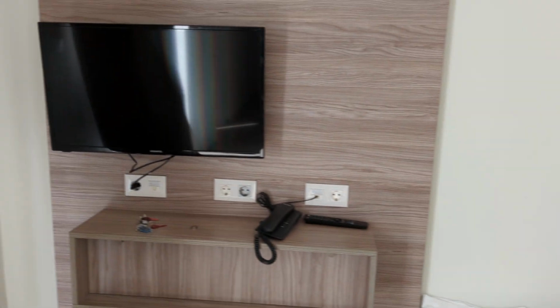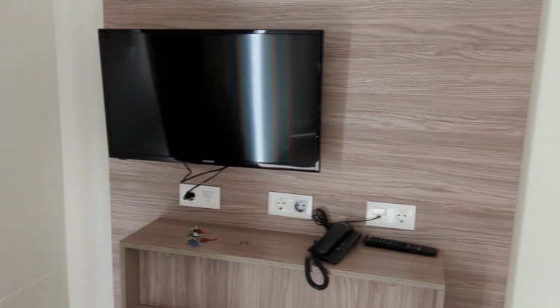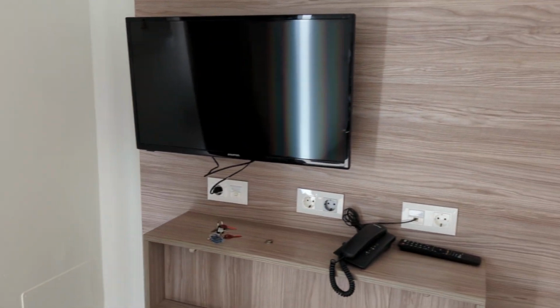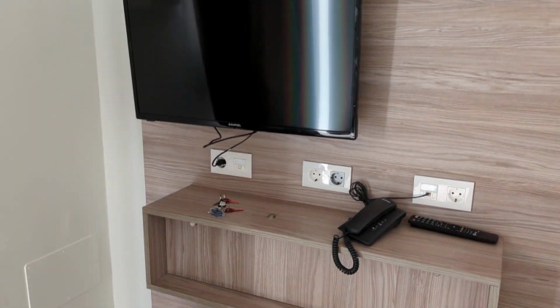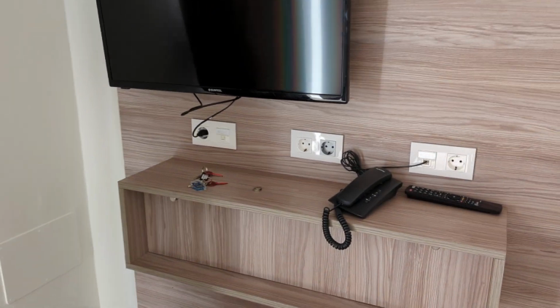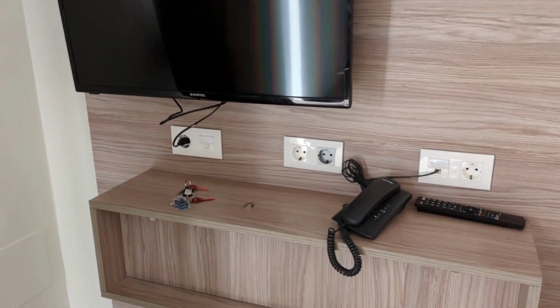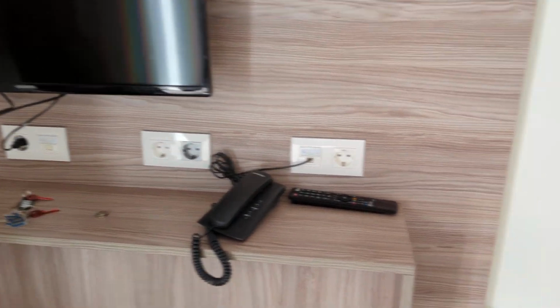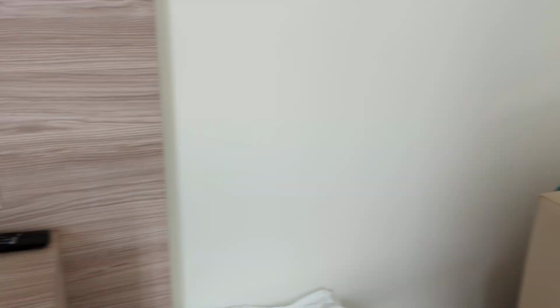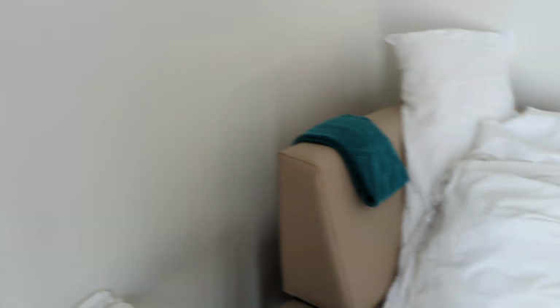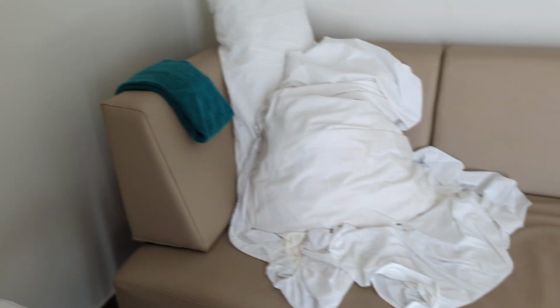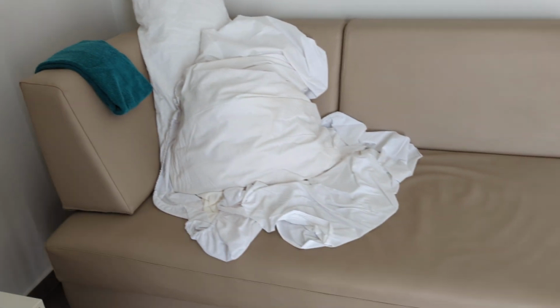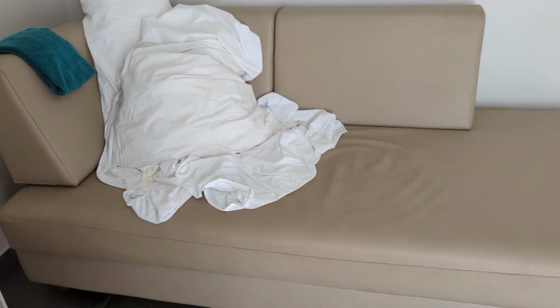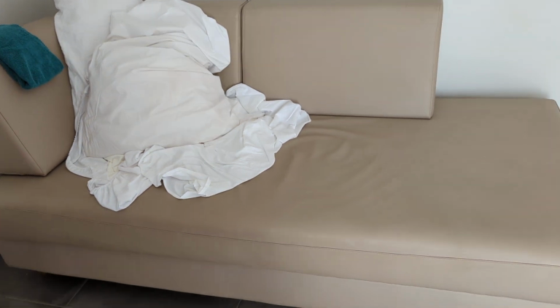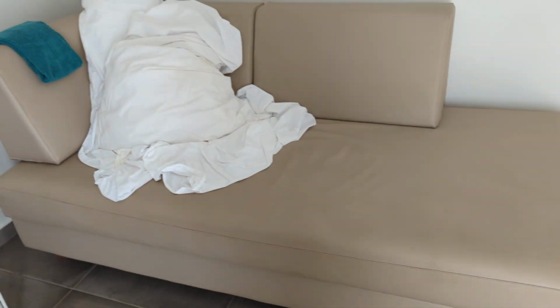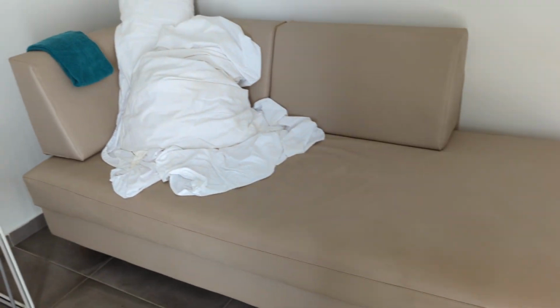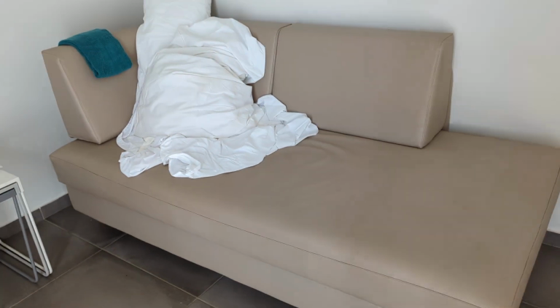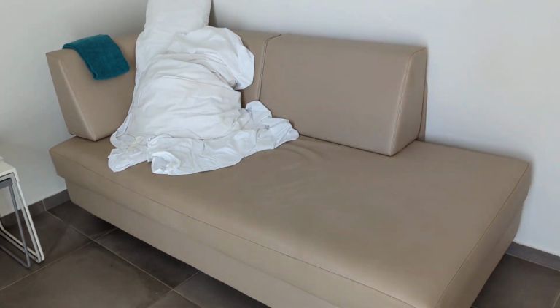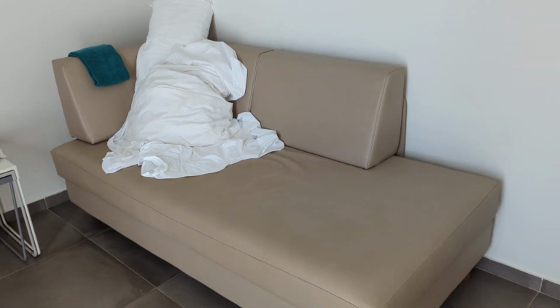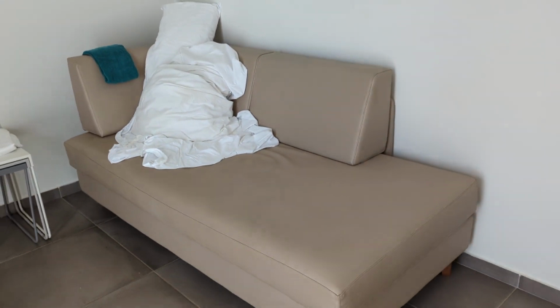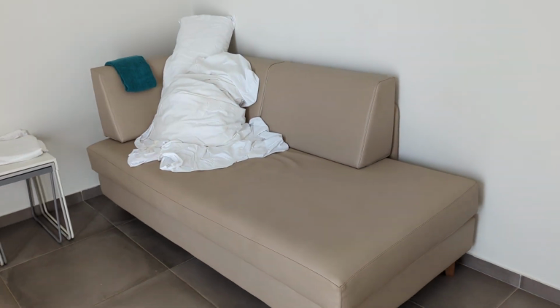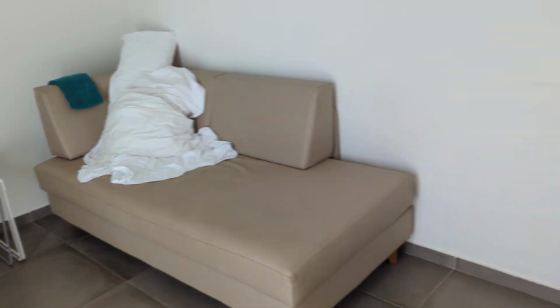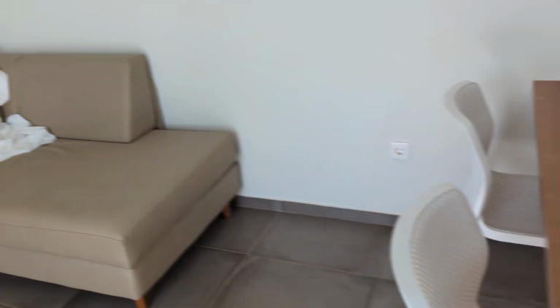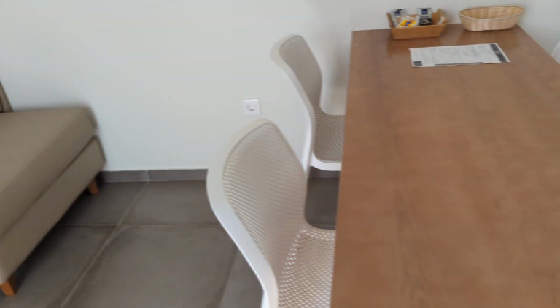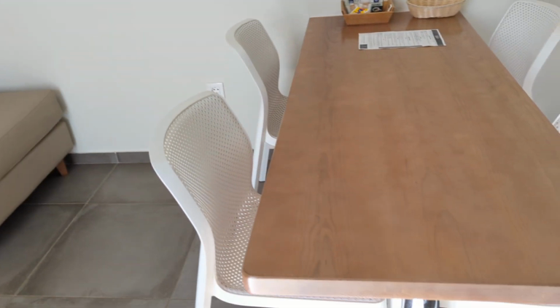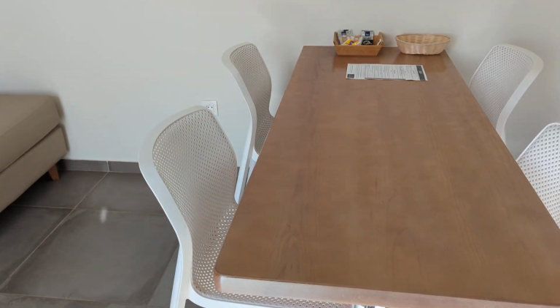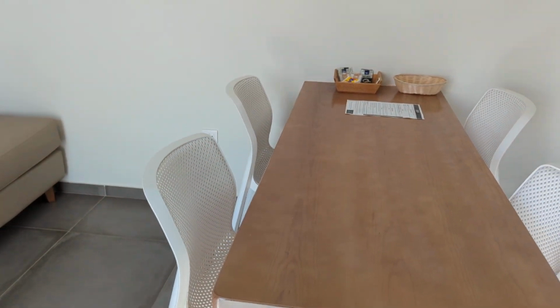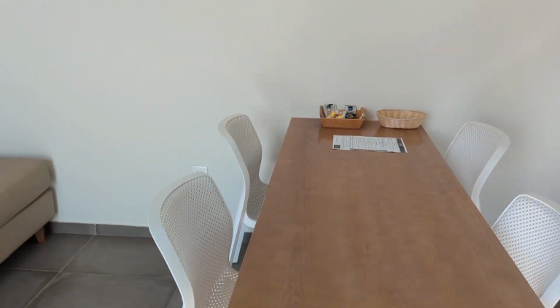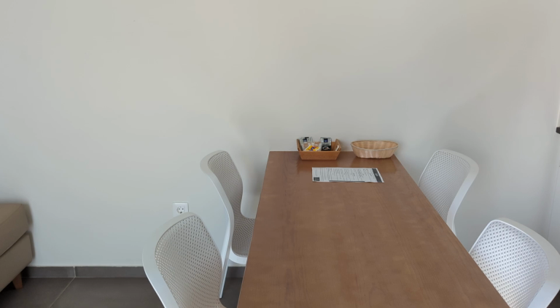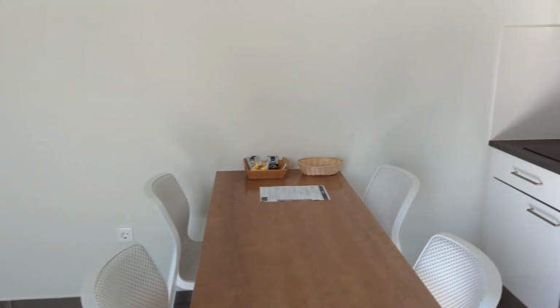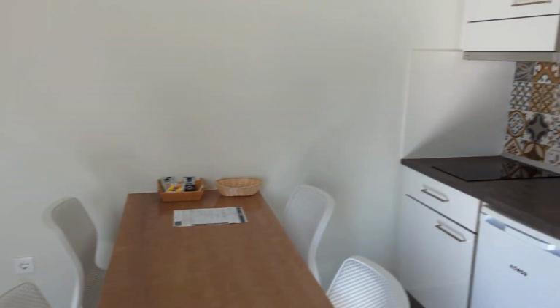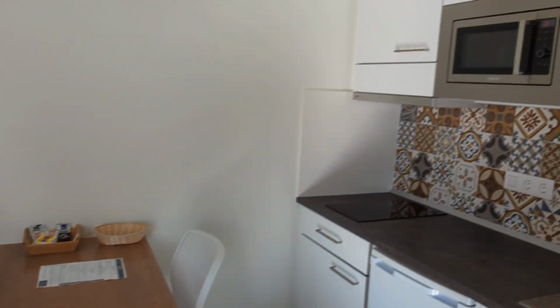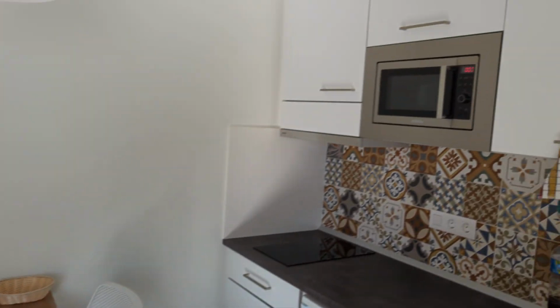Got a TV, phone for reception, a pull-out sofa bed. Is it pull-up? I think it's pull-out, allegedly. We didn't need to.